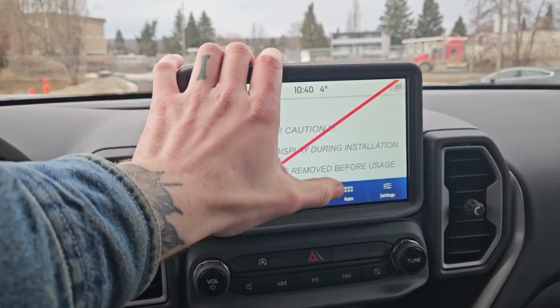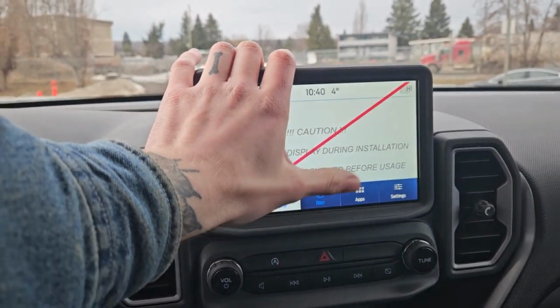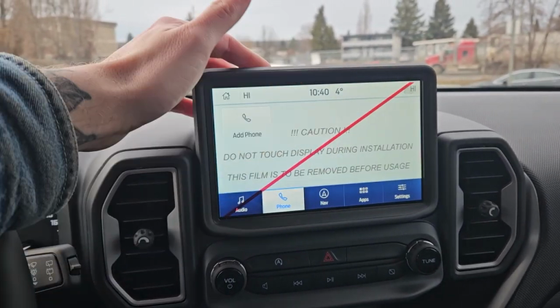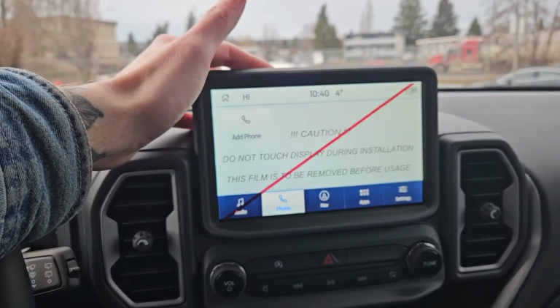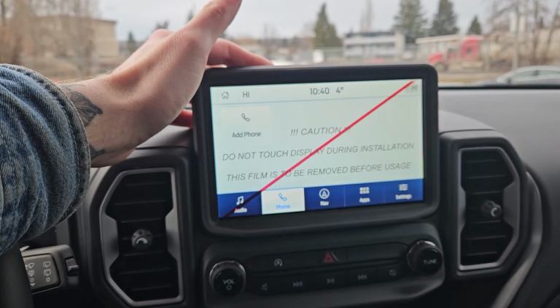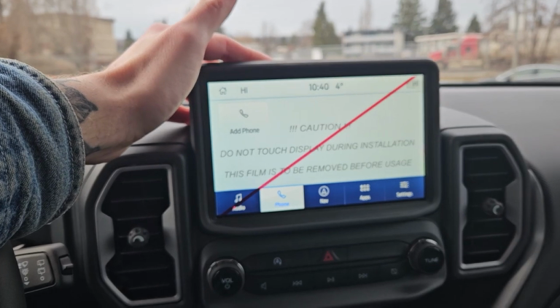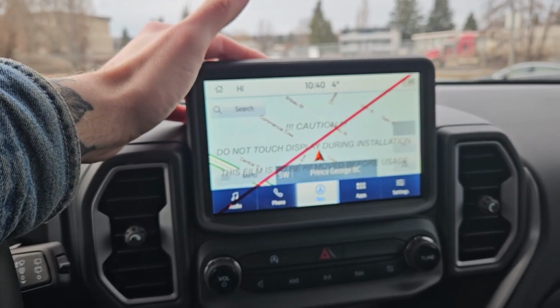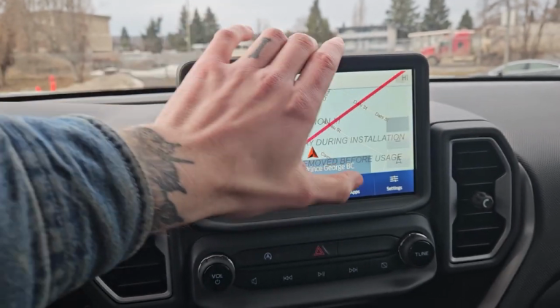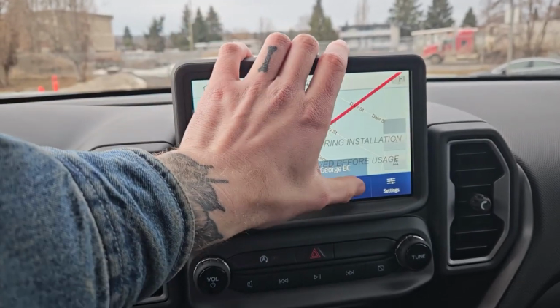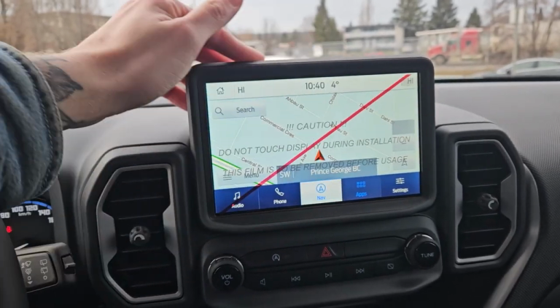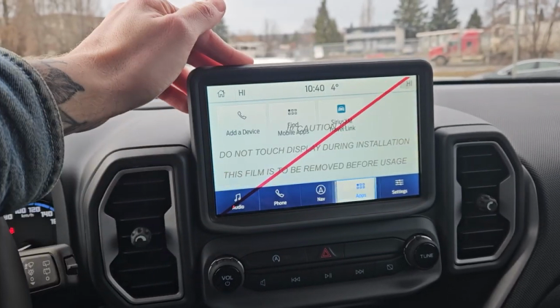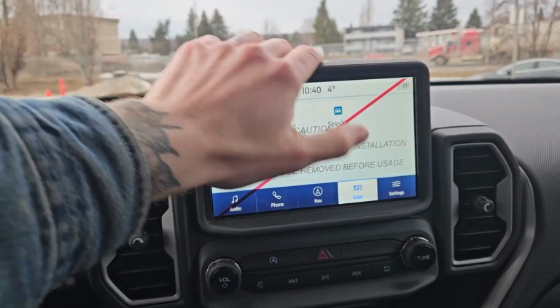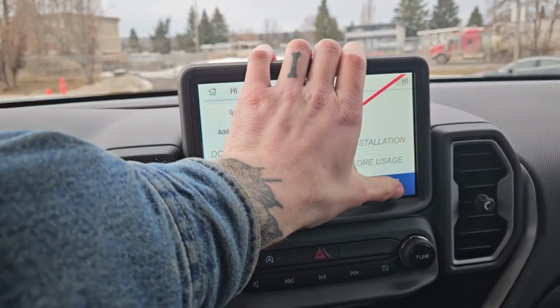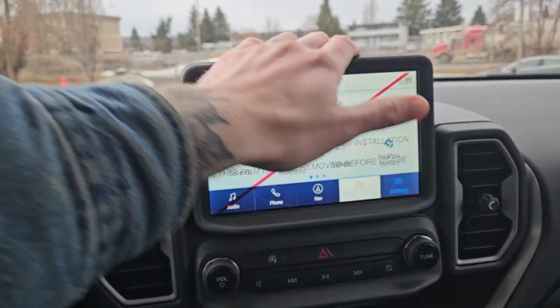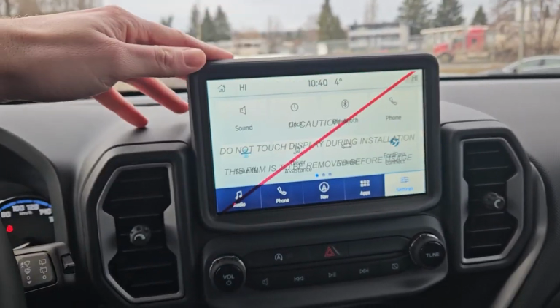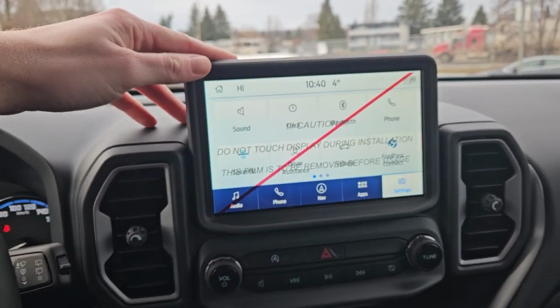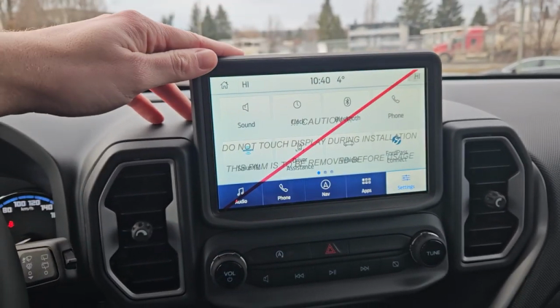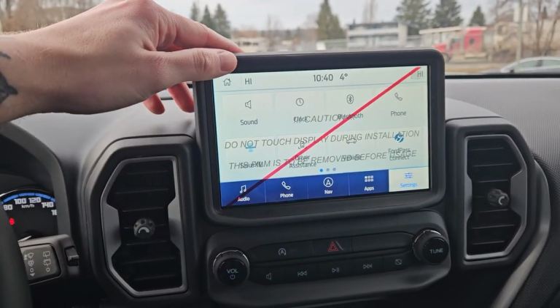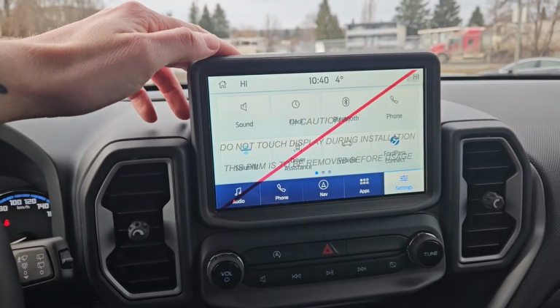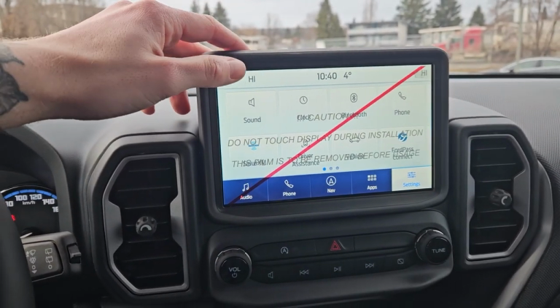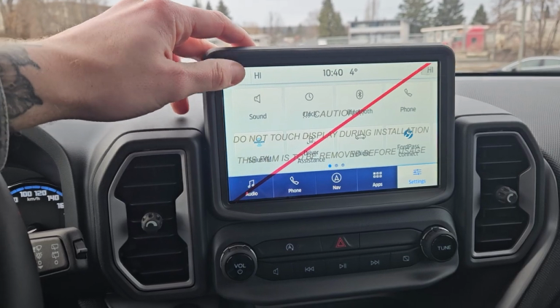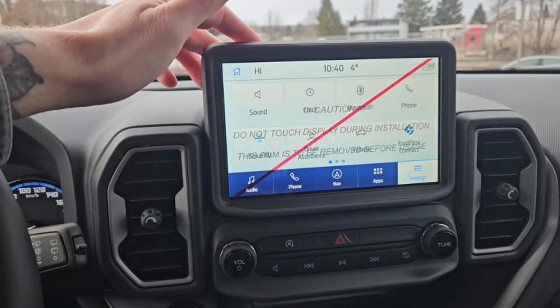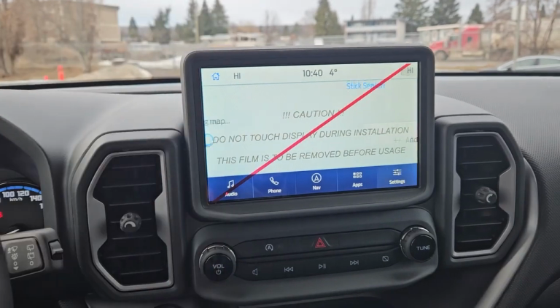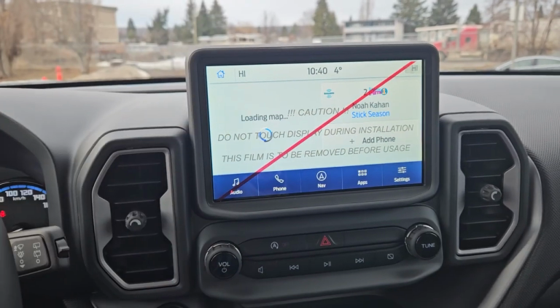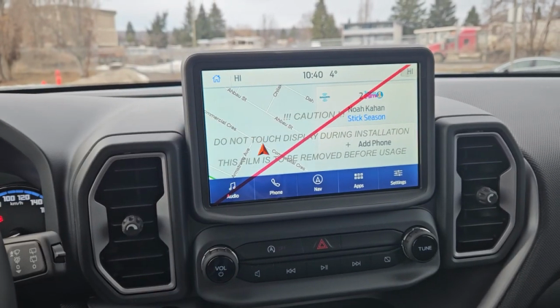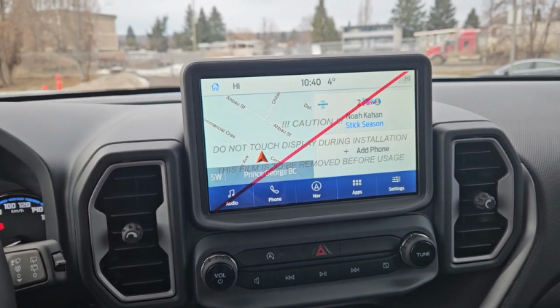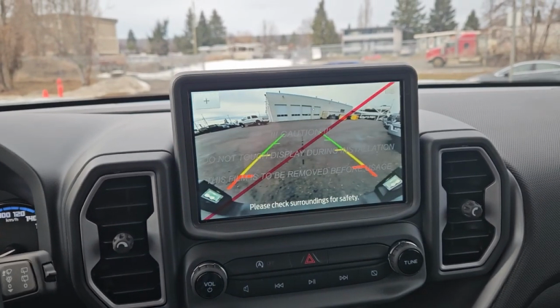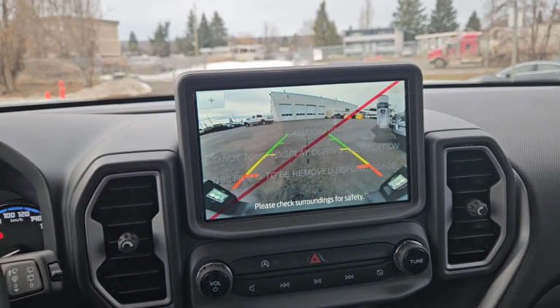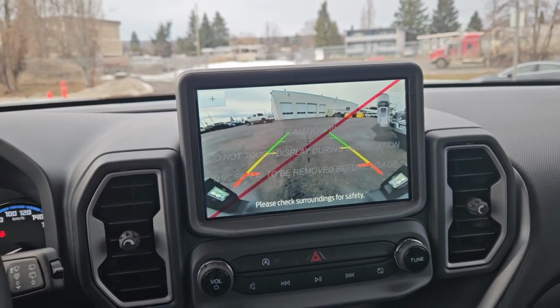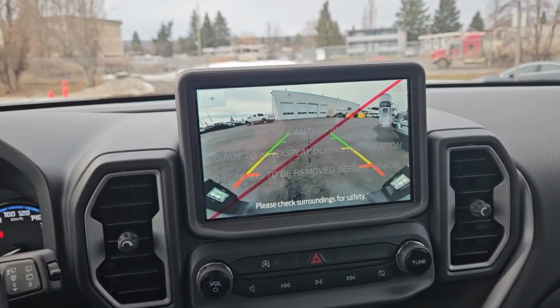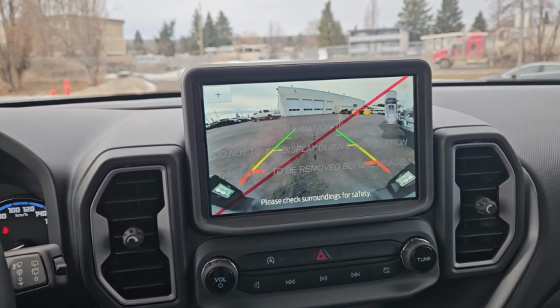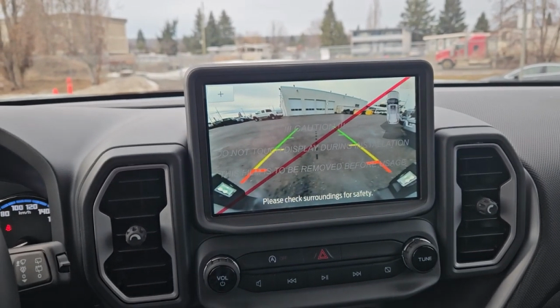Moving on to your center infotainment screen, which is radio, SiriusXM, and Bluetooth capable. It includes Bluetooth phone controls, navigation so you hopefully won't get lost, whatever apps you may have installed, and settings for your screen and other vehicle features. Shifting into reverse, you have a backup camera so you can see where you're going.